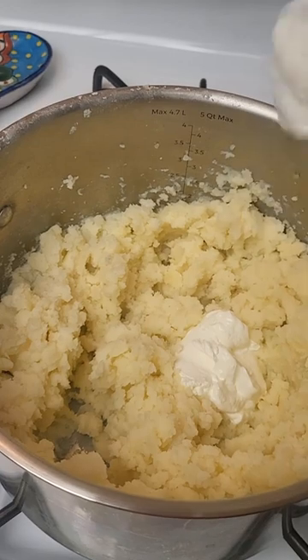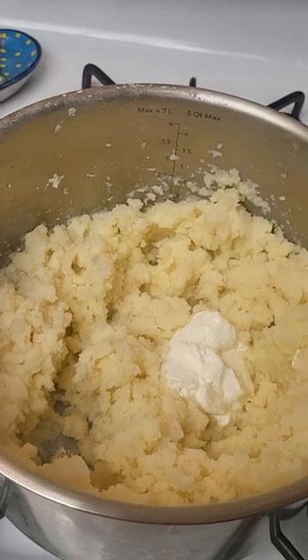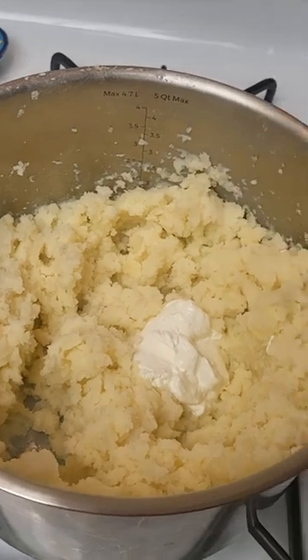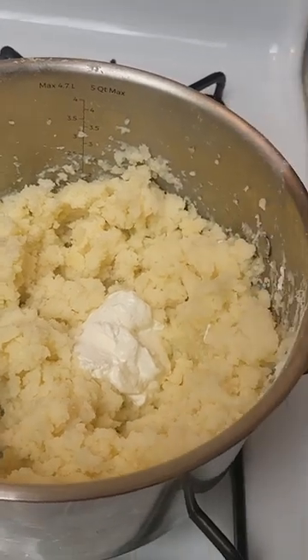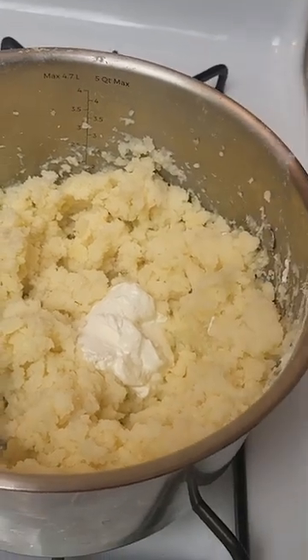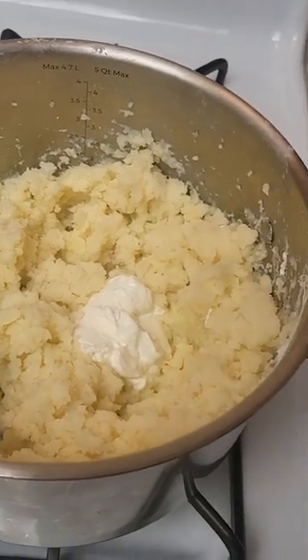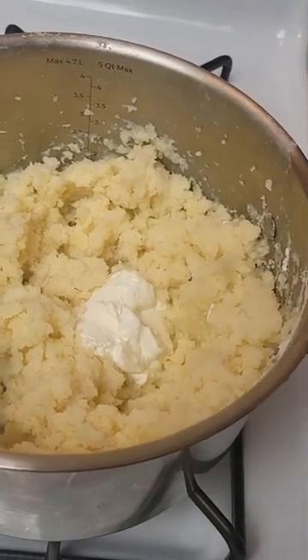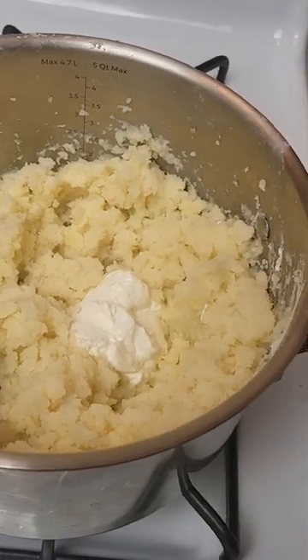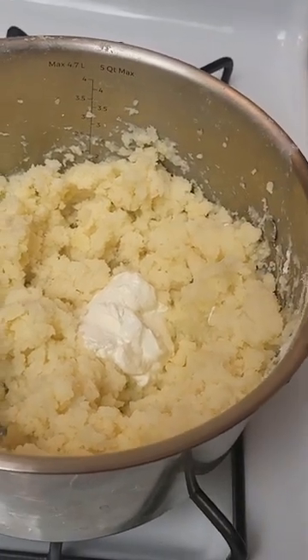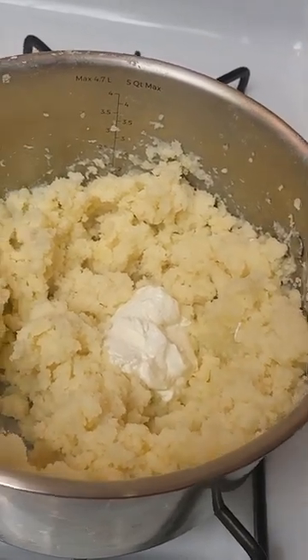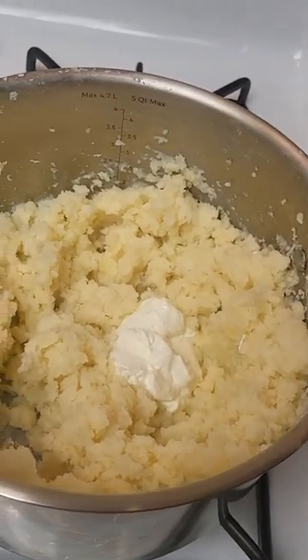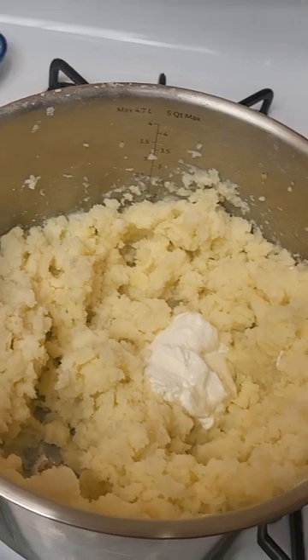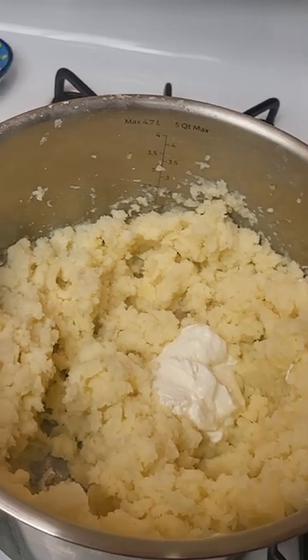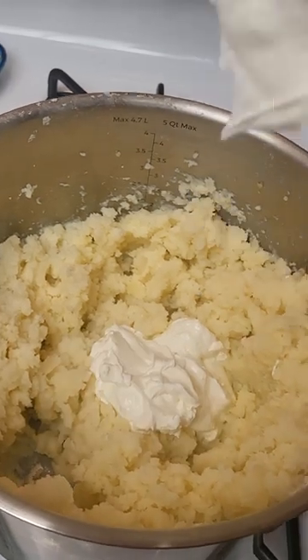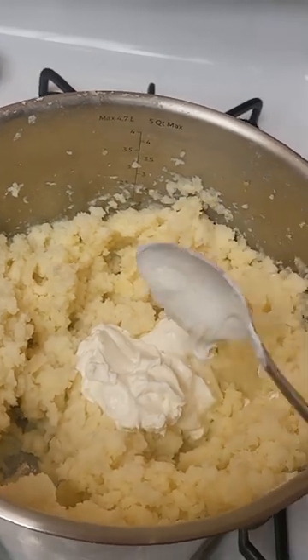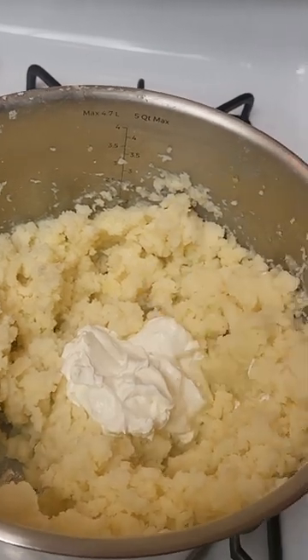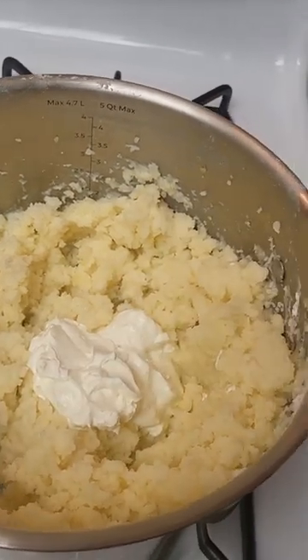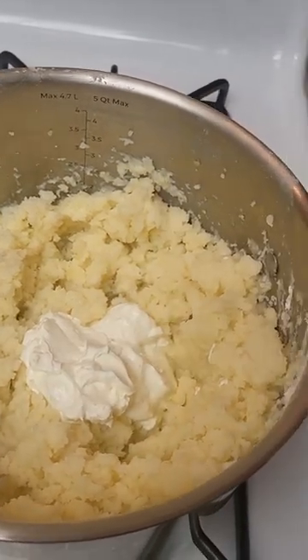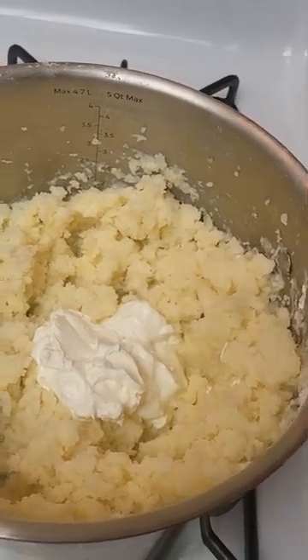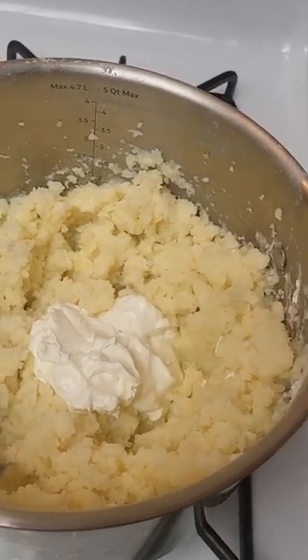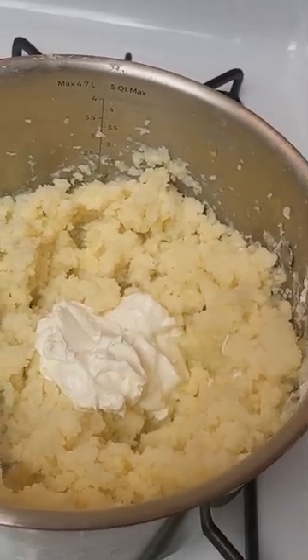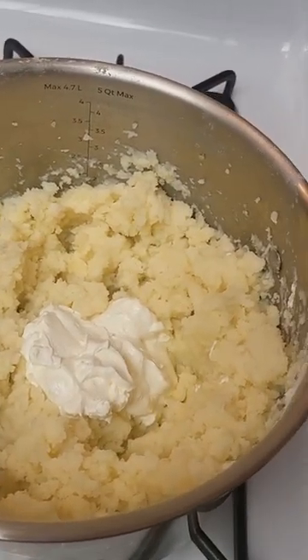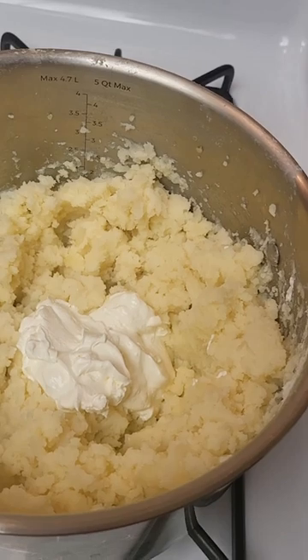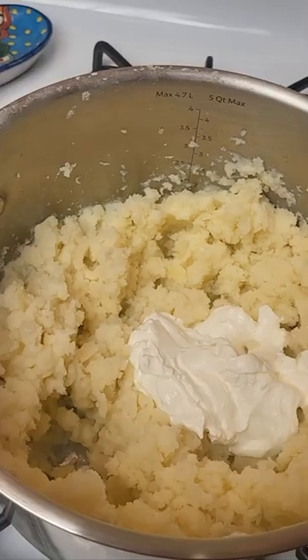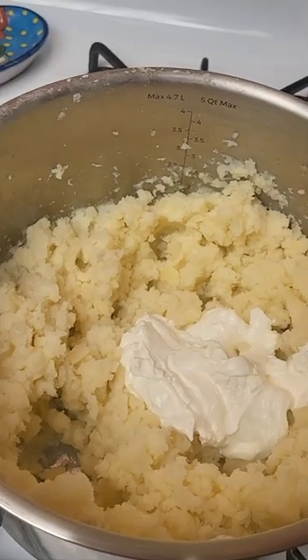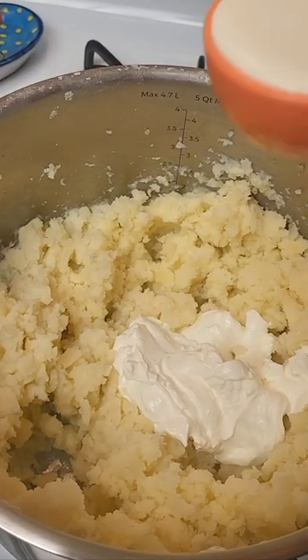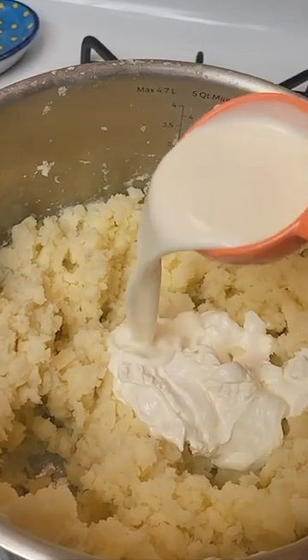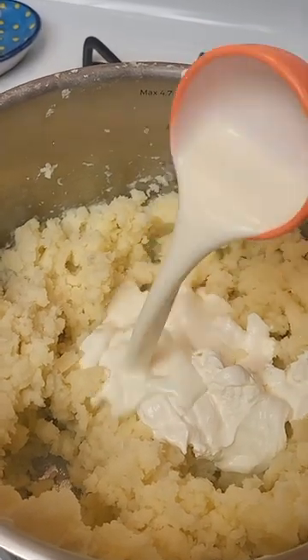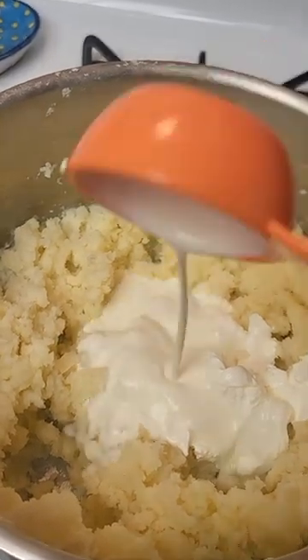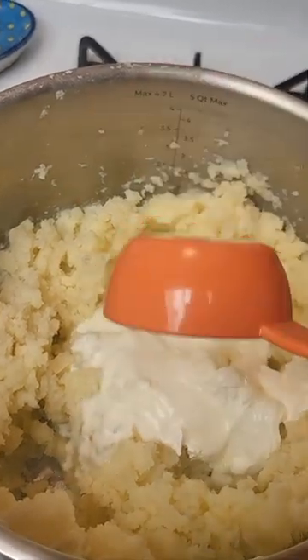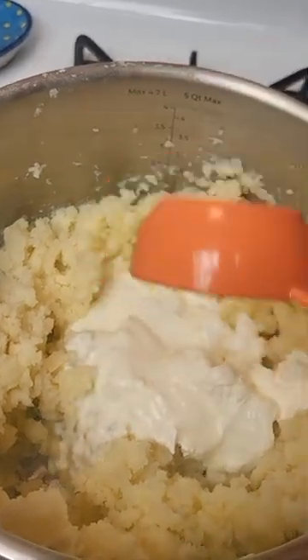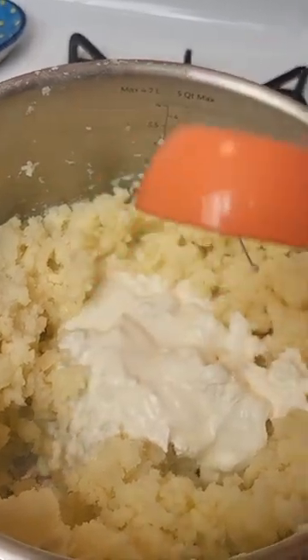Now we can move on to the next ingredients. Put half a cup of sour cream in — or however much you want — because why would you want to deny yourself the amazing tastiness of sour cream? Then you will add in a quarter cup of heavy whipping cream. Look how smooth and creamy that is.